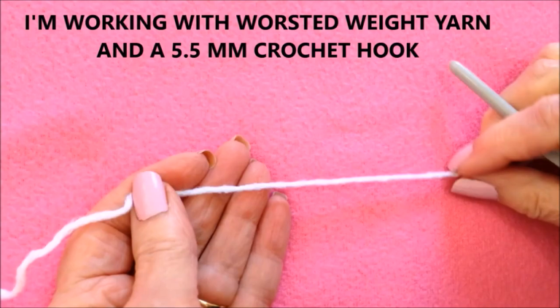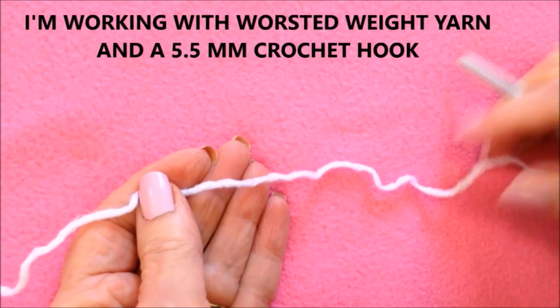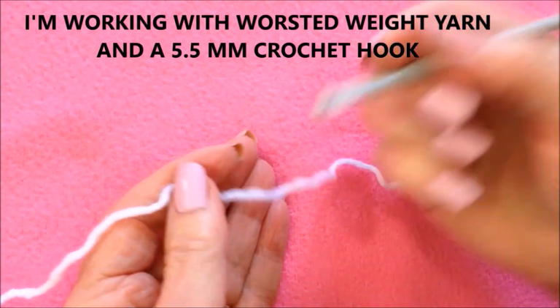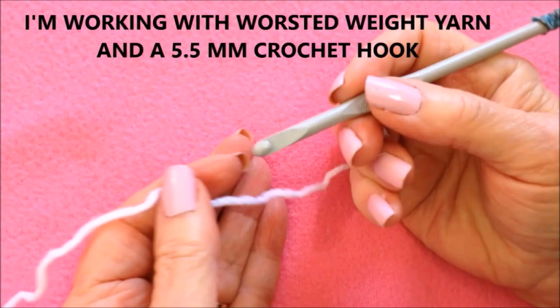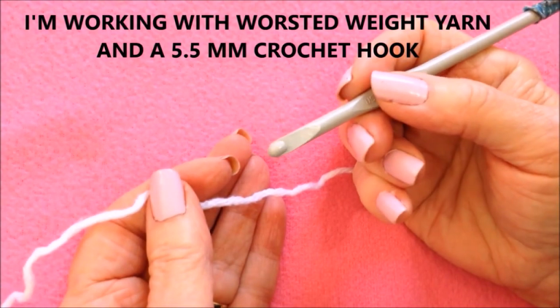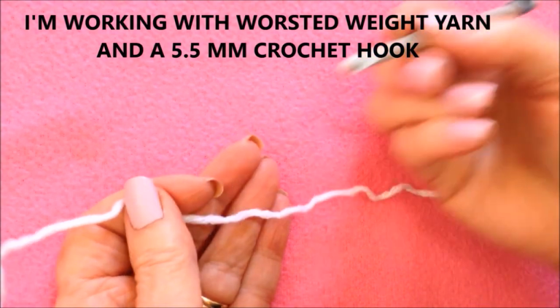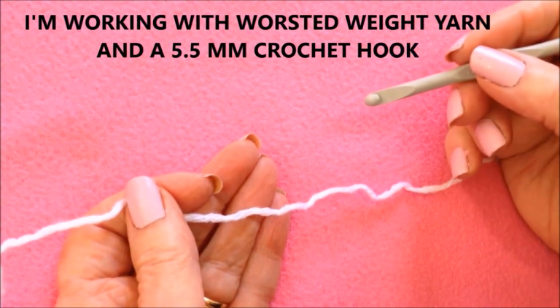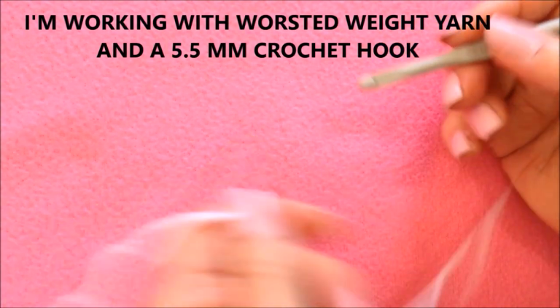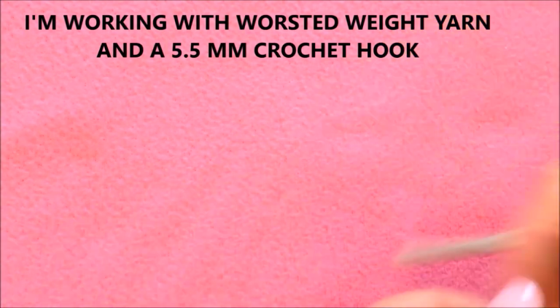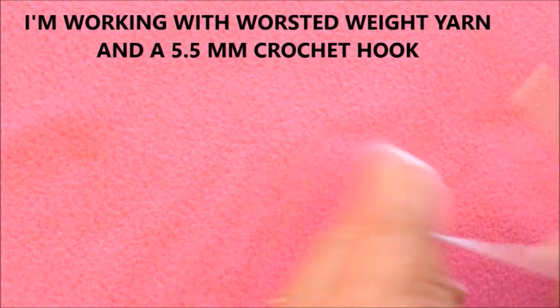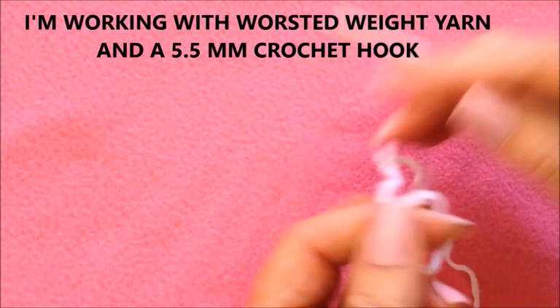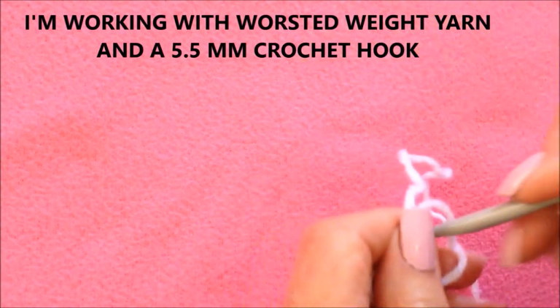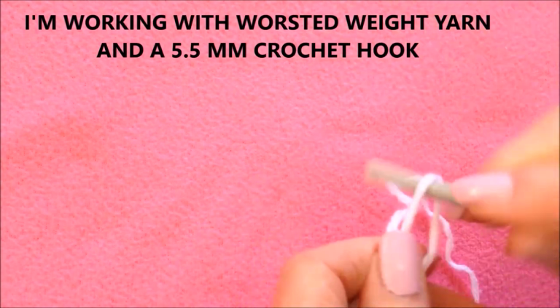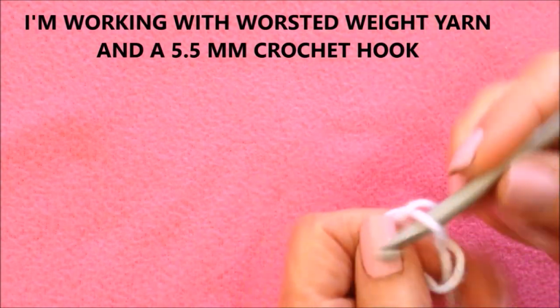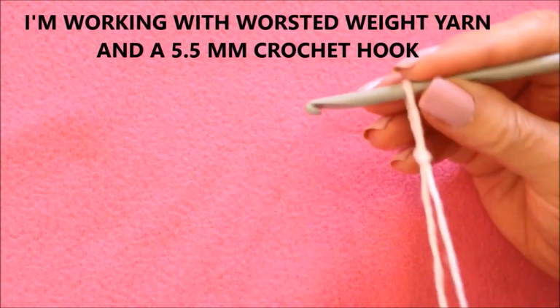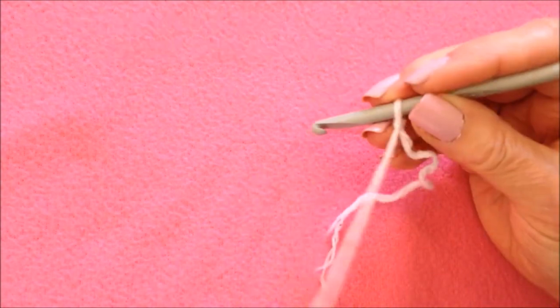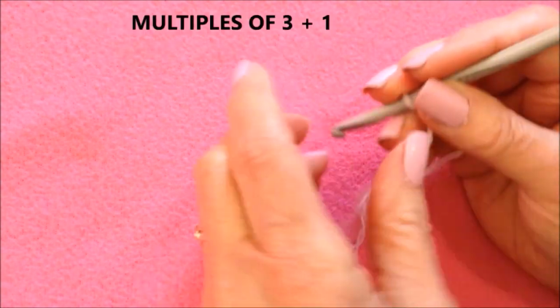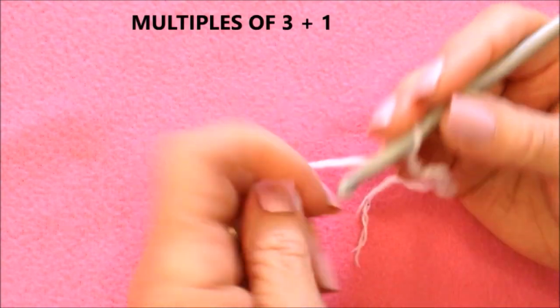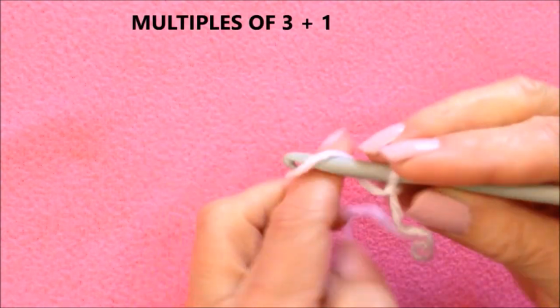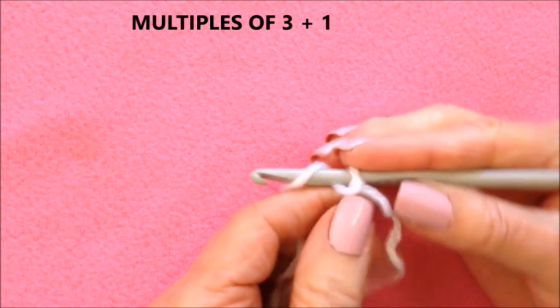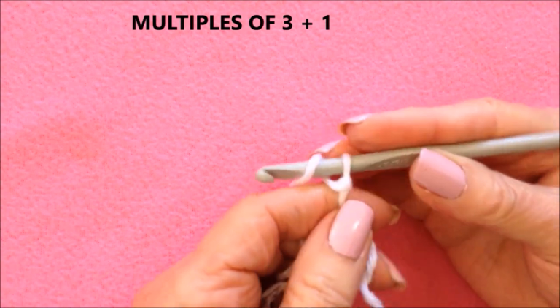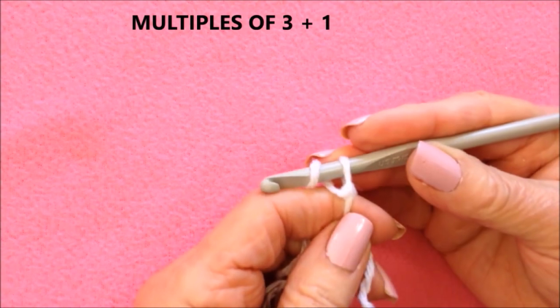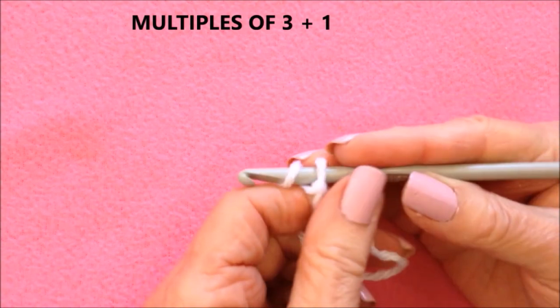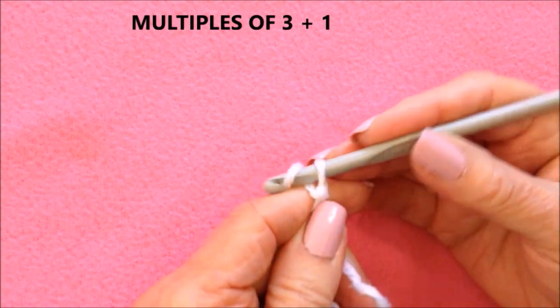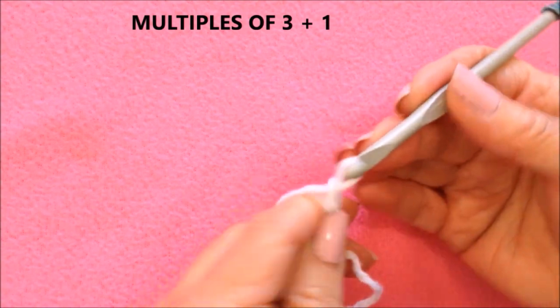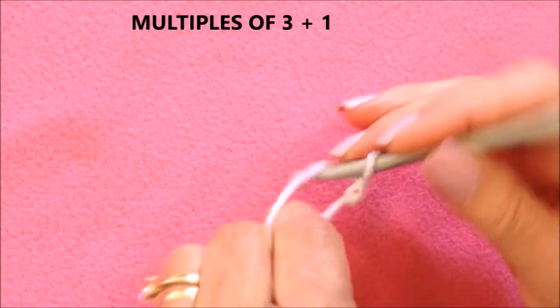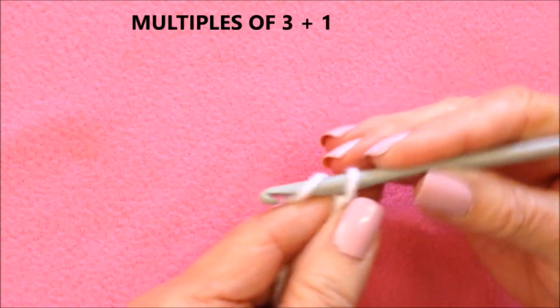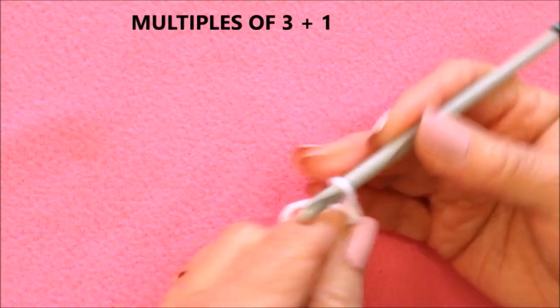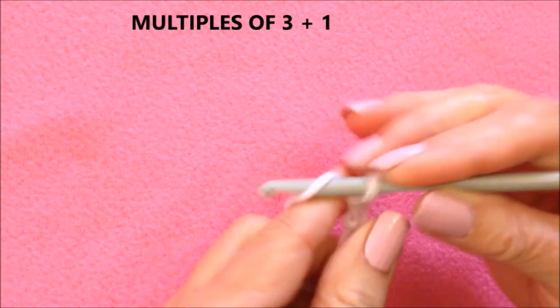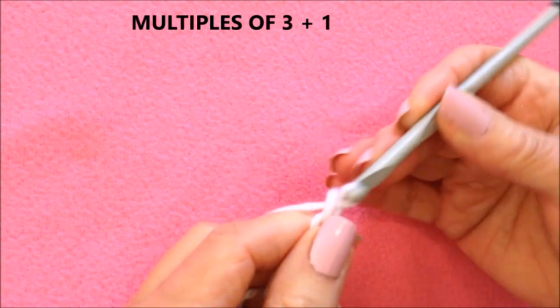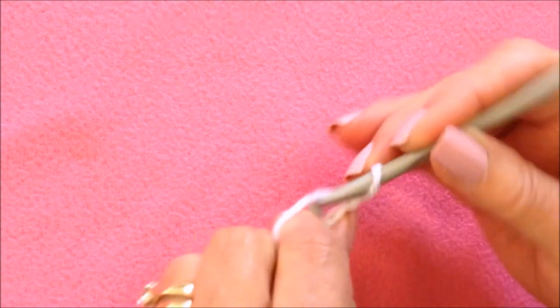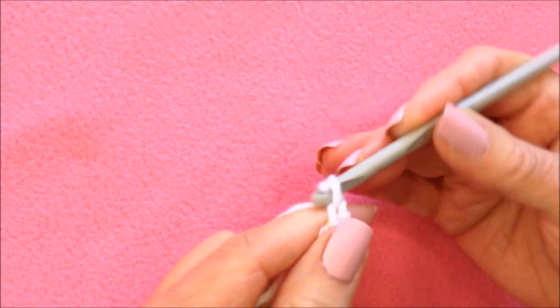I'm going to work with worsted weight yarn and a 5.5mm crochet hook. I'll start with a foundation chain in multiples of 3 plus 1. So I started with a slip knot, and then I'll make my foundation chain in multiples of 3 plus 1.